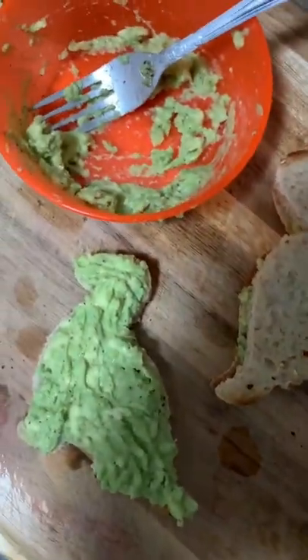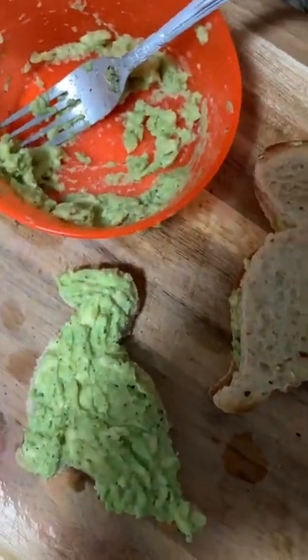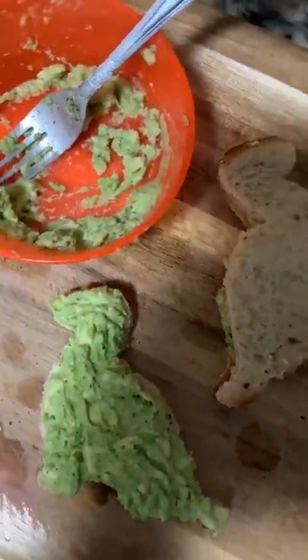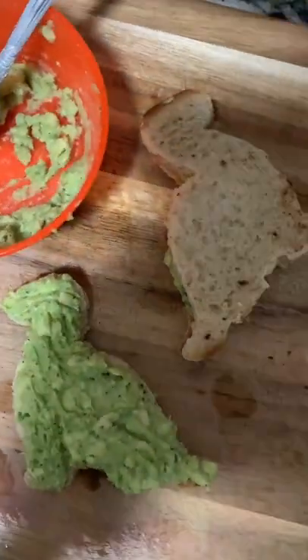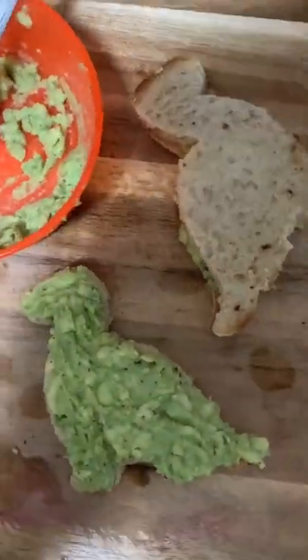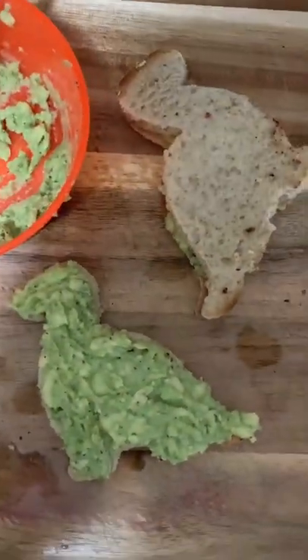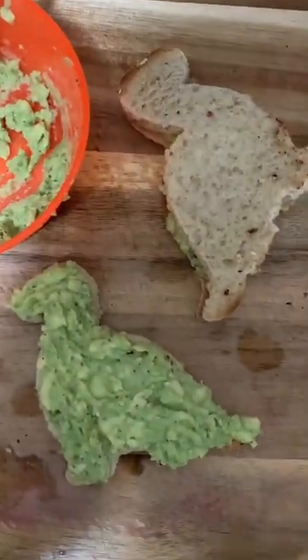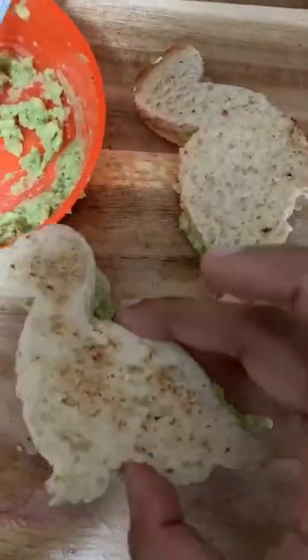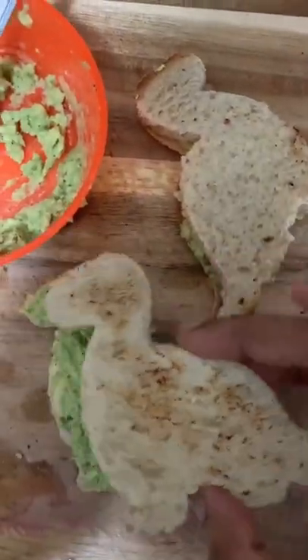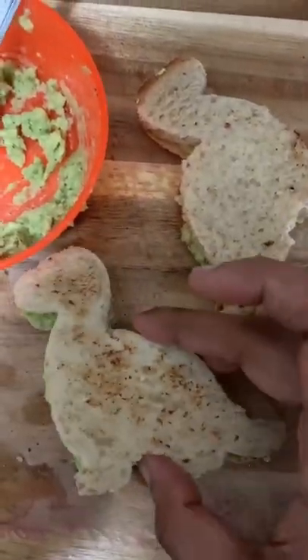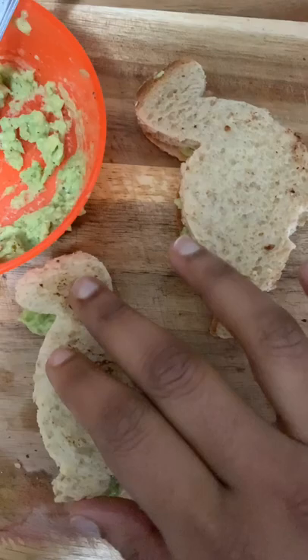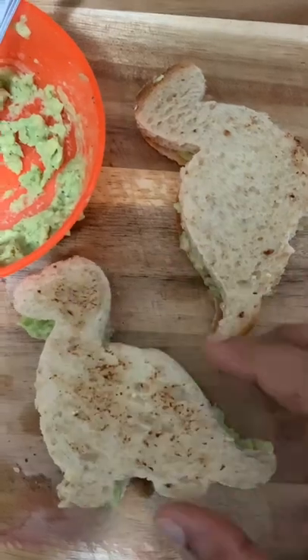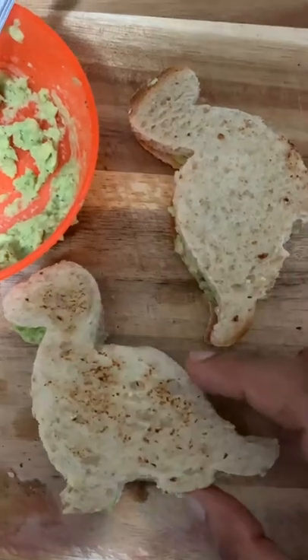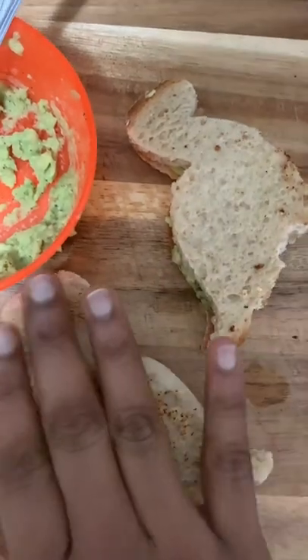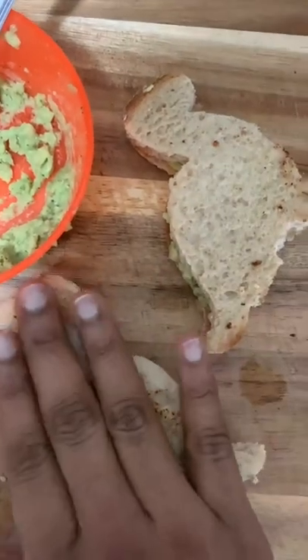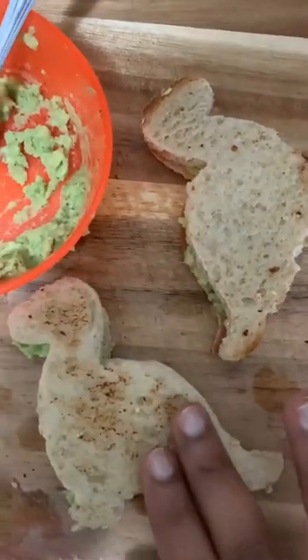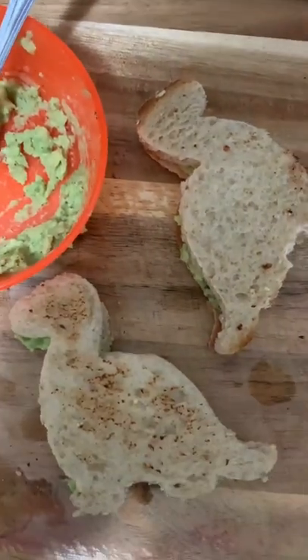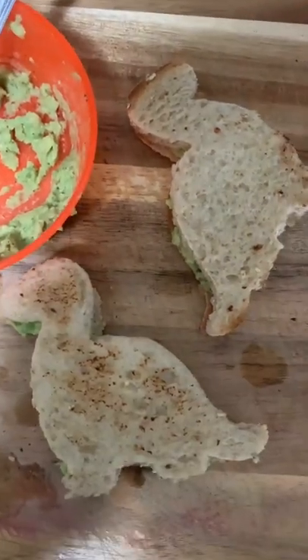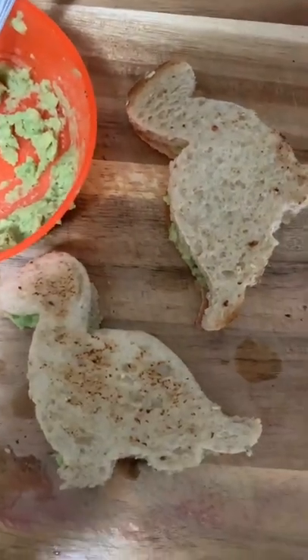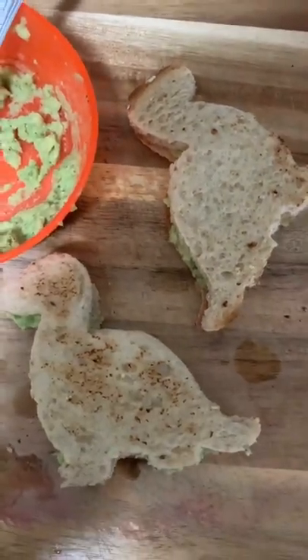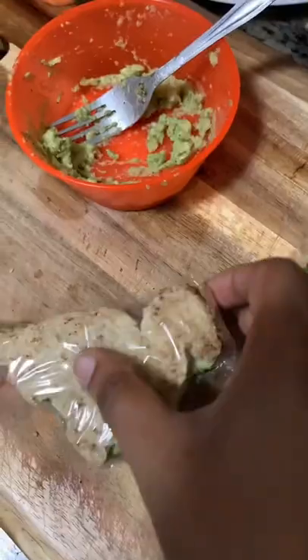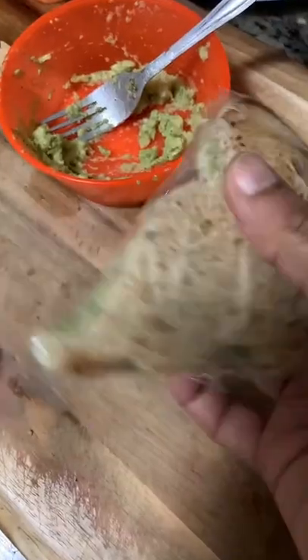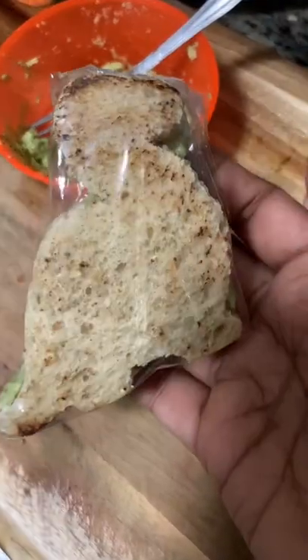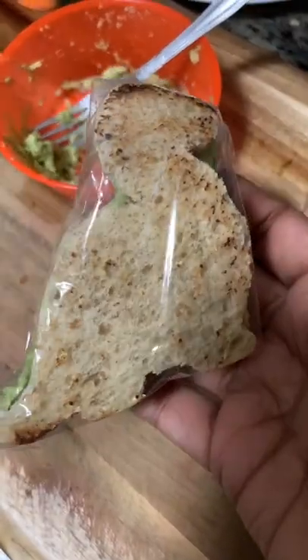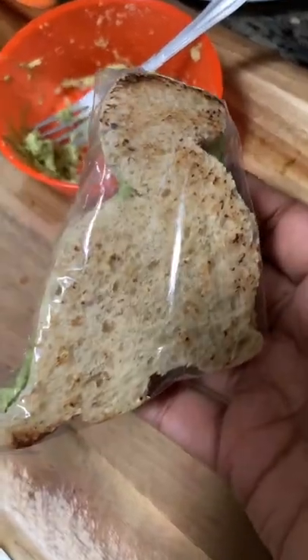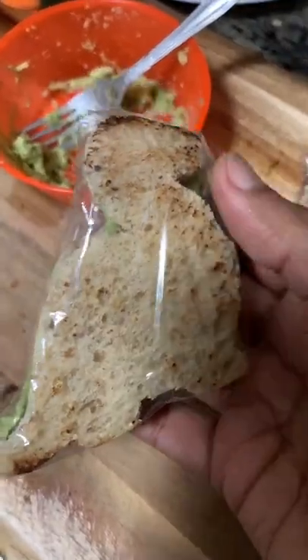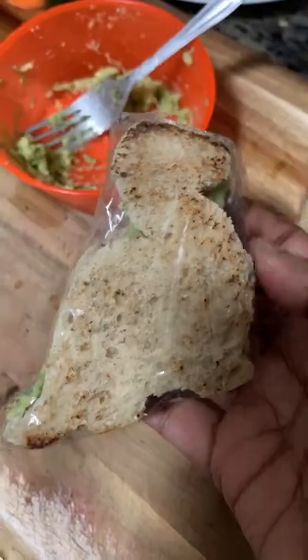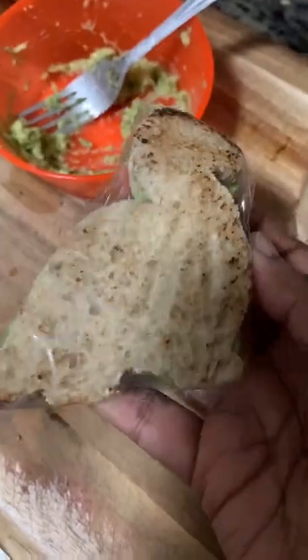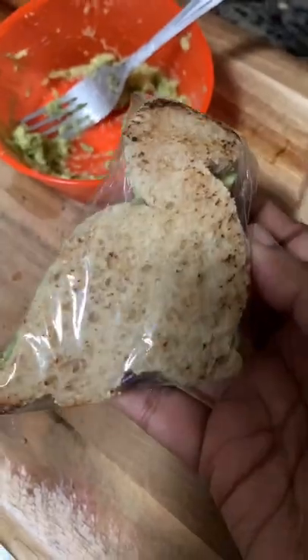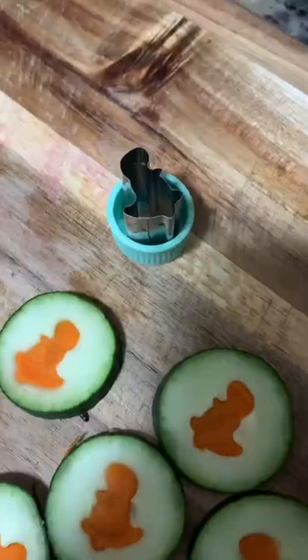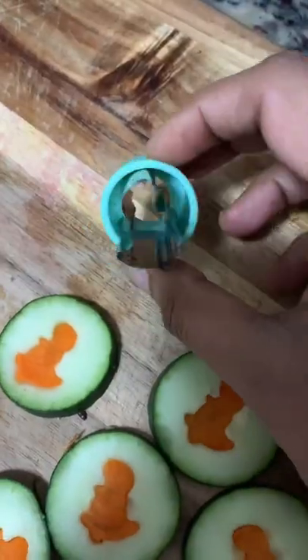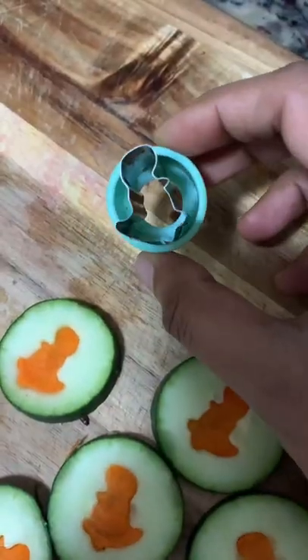Then take a fresh avocado, add salt, pepper, and lemon juice, and mash it. Fill it on top of the cooled toasted bread, place another bread on top, and press it gently. Cling wrap it so that it stays fresh until lunch time.